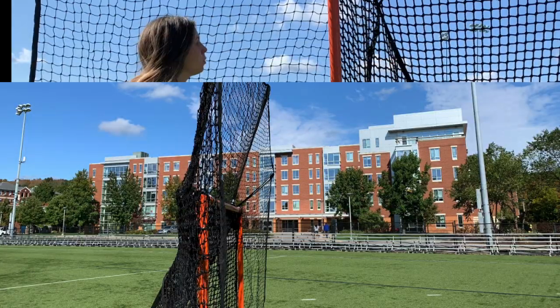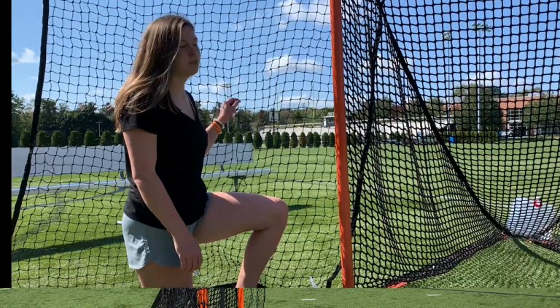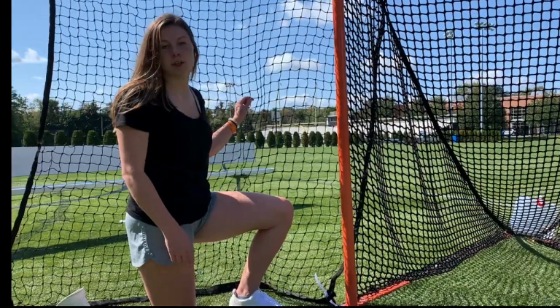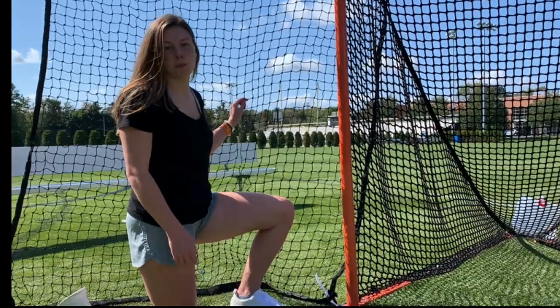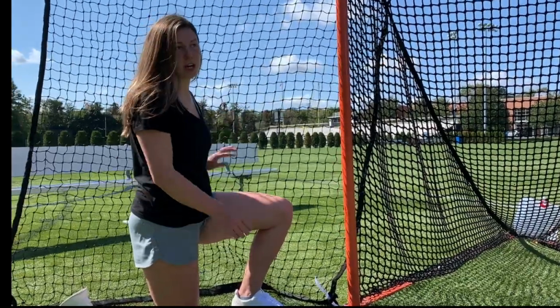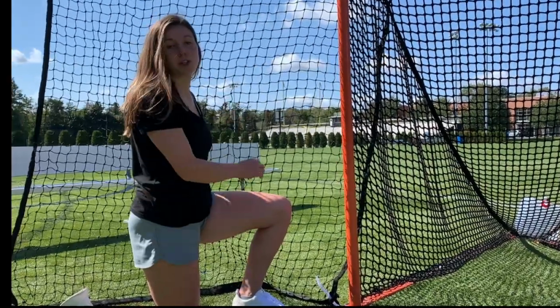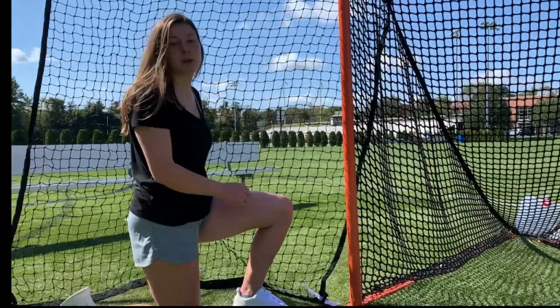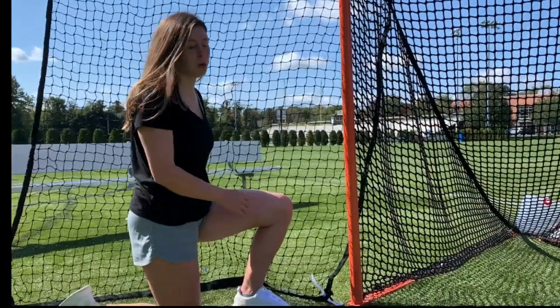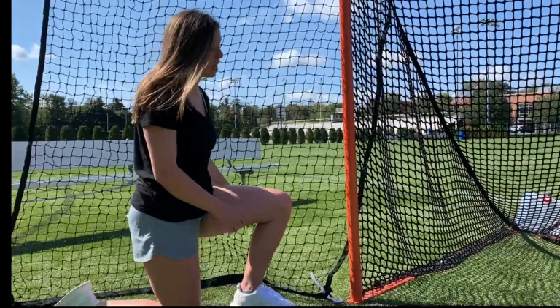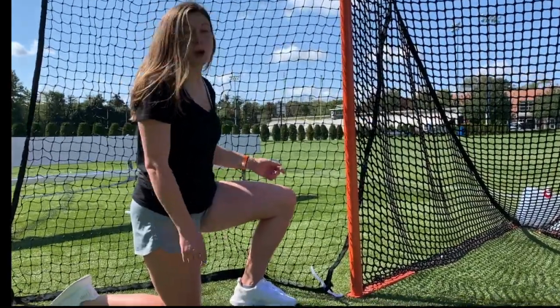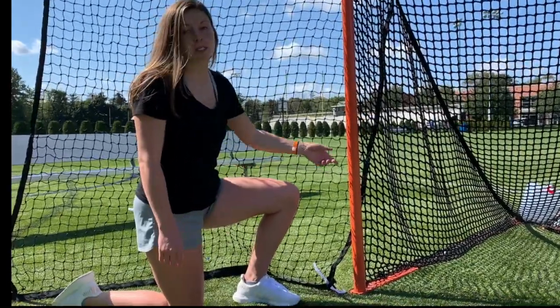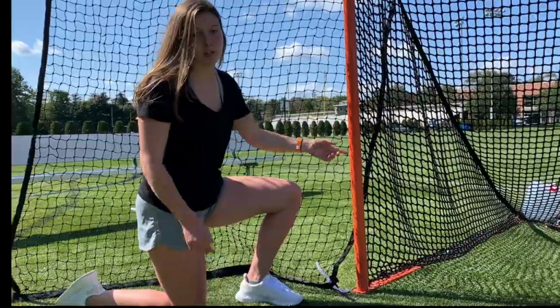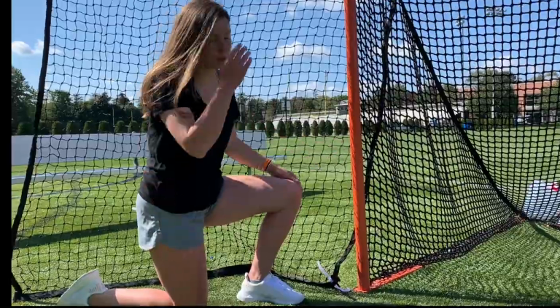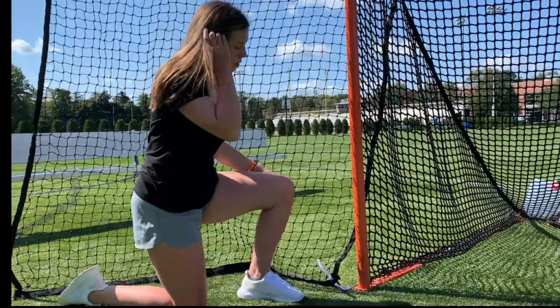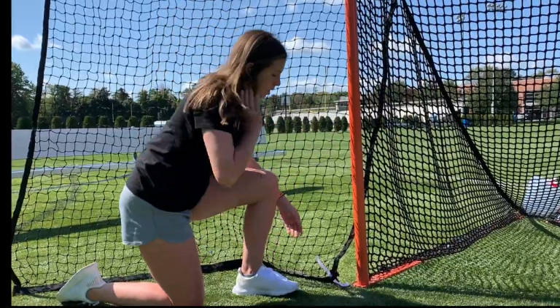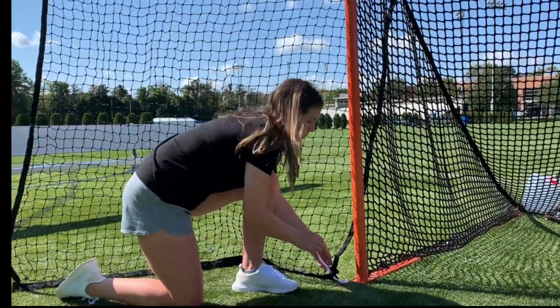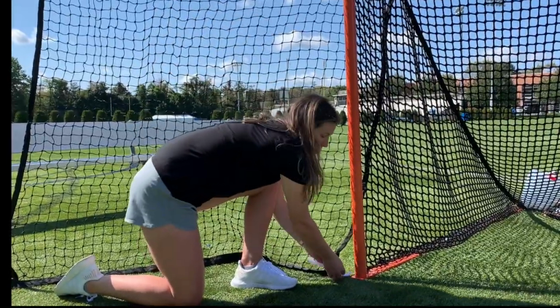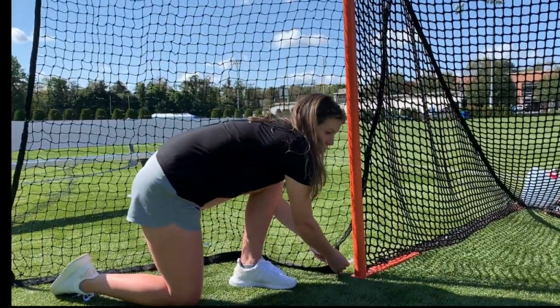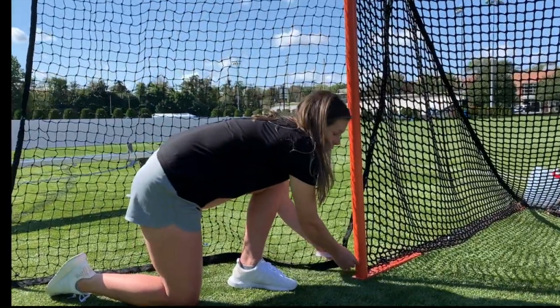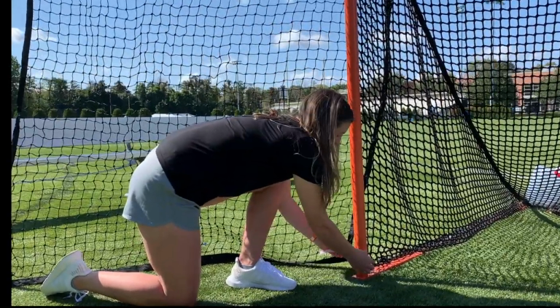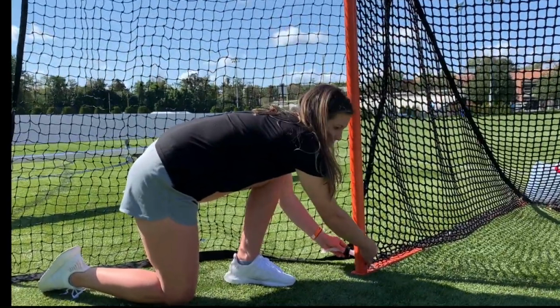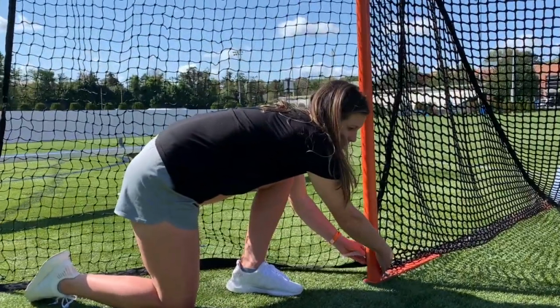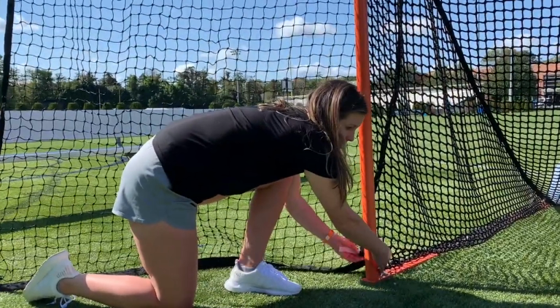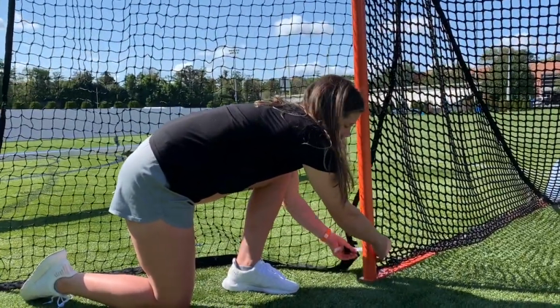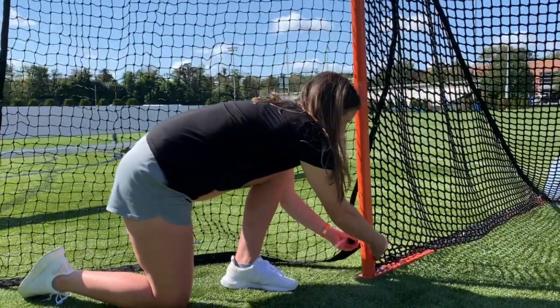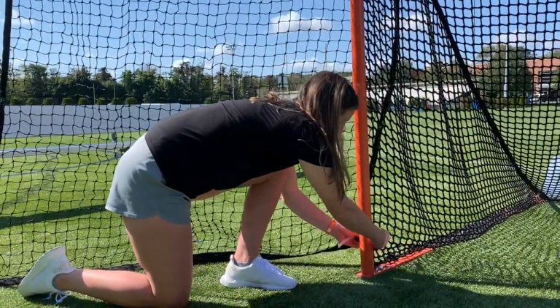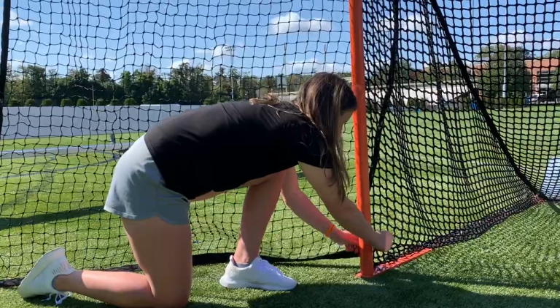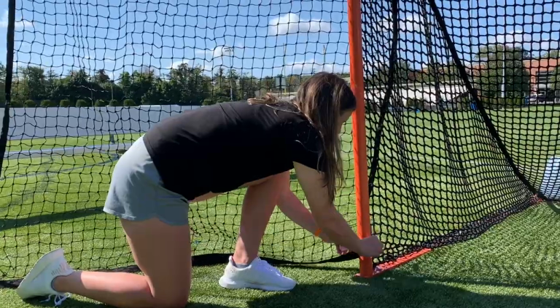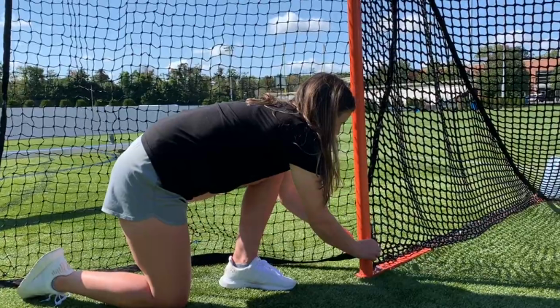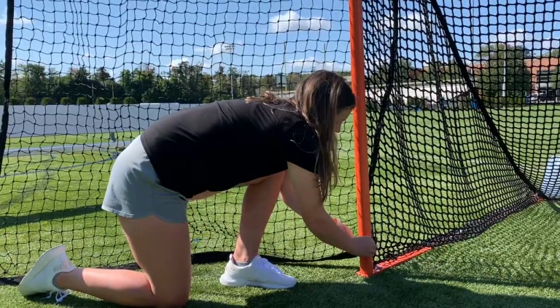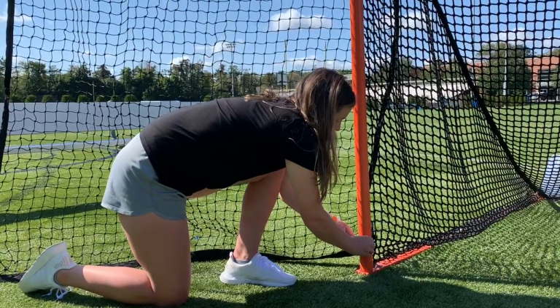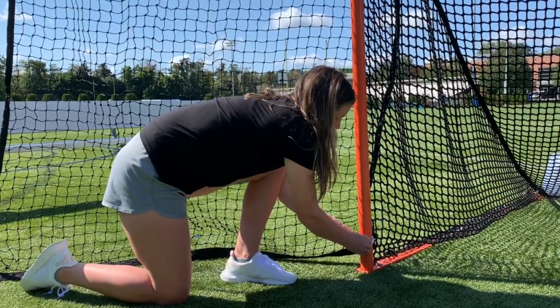Once you've set up your Smart Backstop and straightened out the net wings, you may want to attach them to the goal post using the velcro straps provided. This is optional, but it helps the net wing recover faster when running line drills.